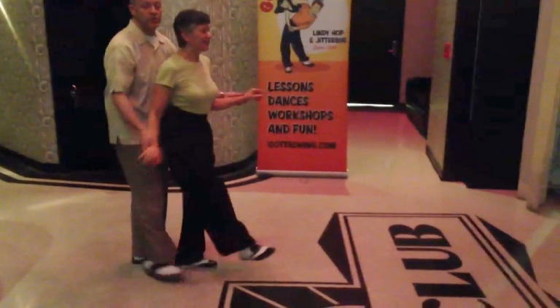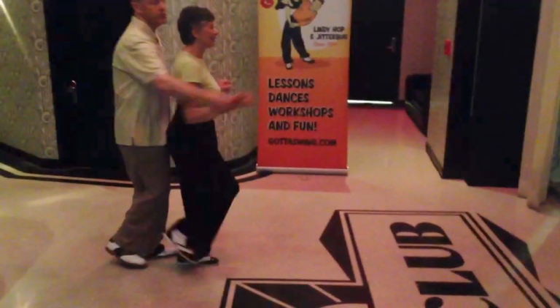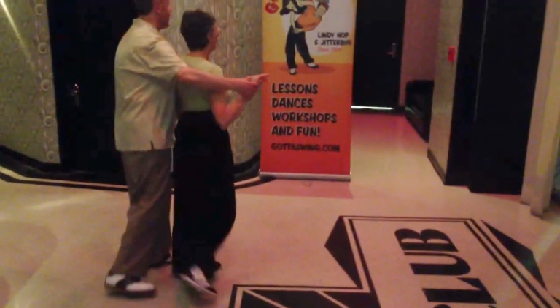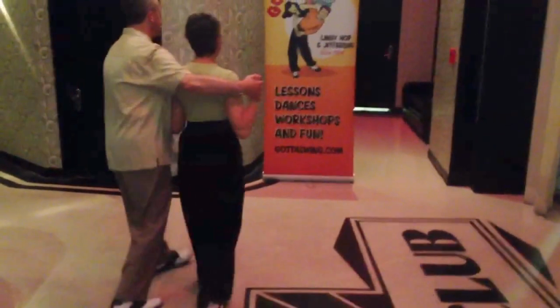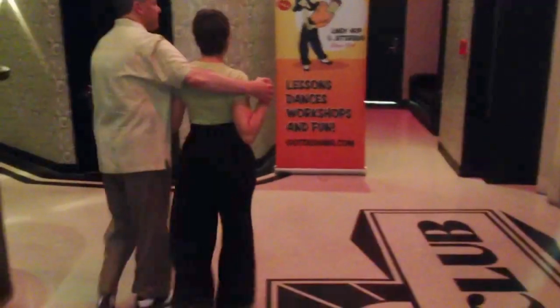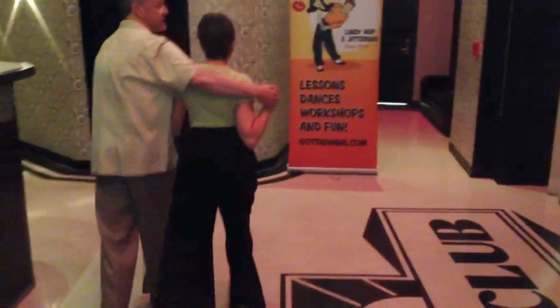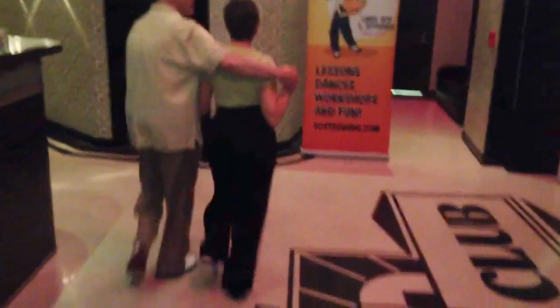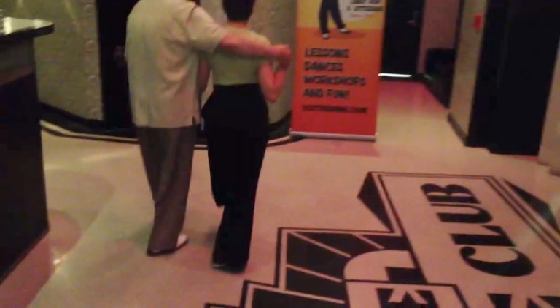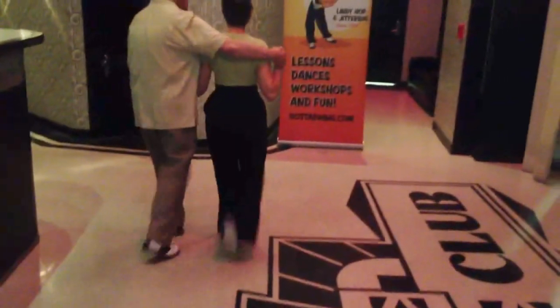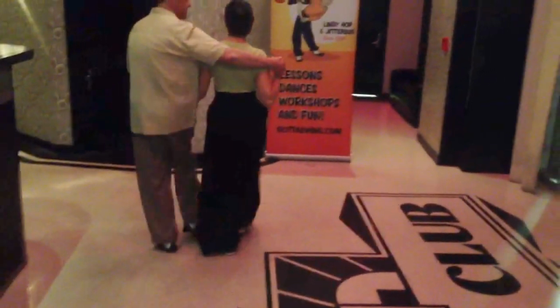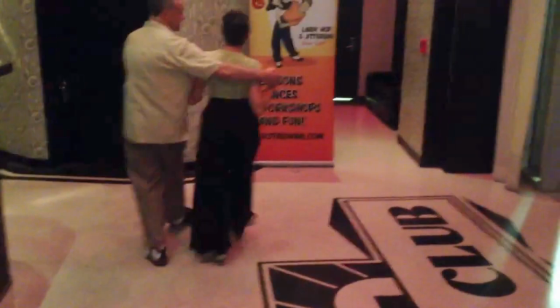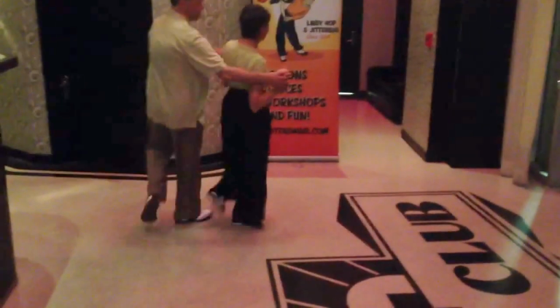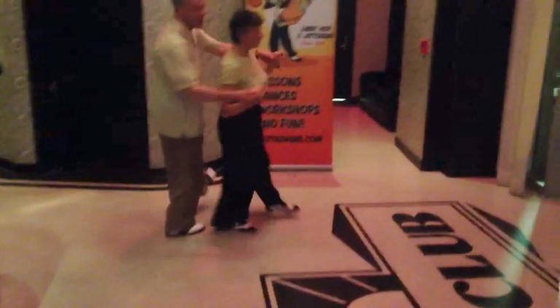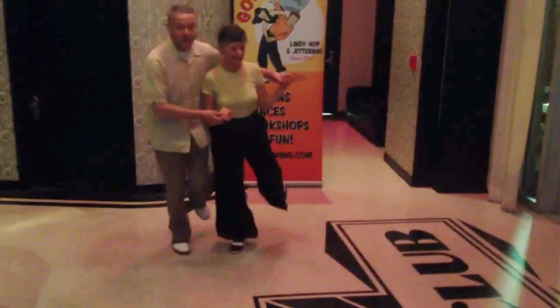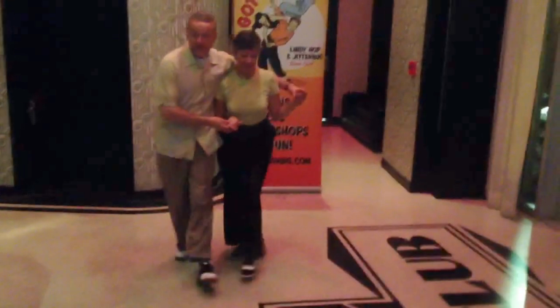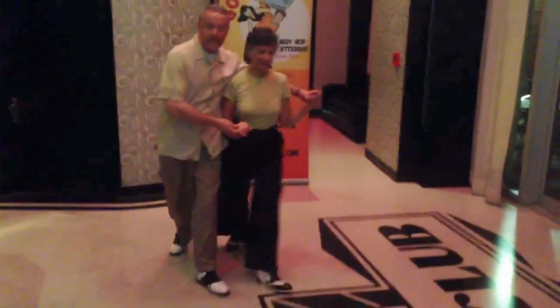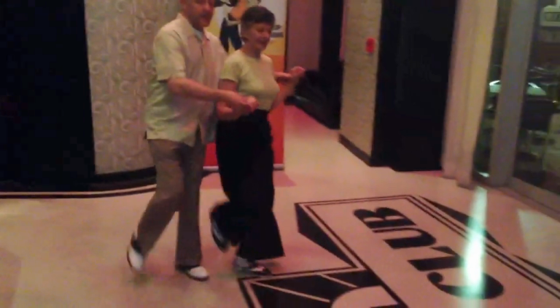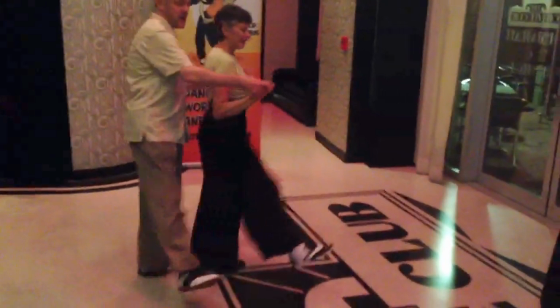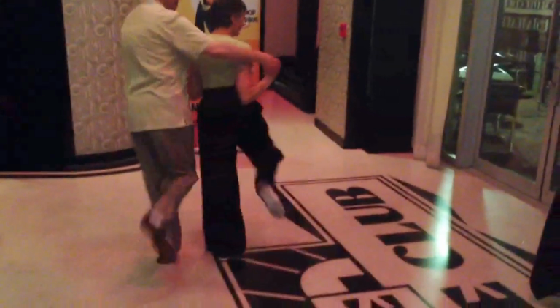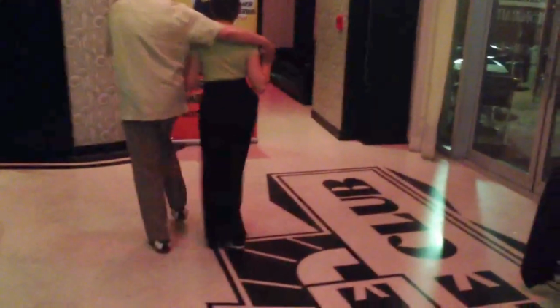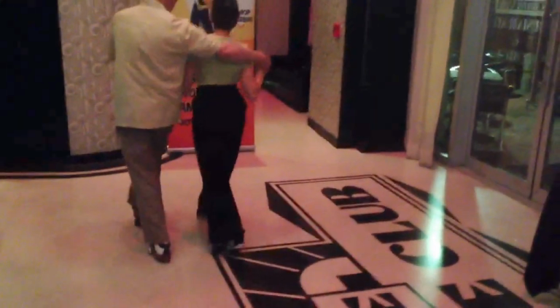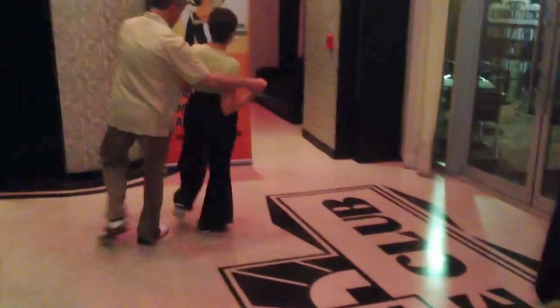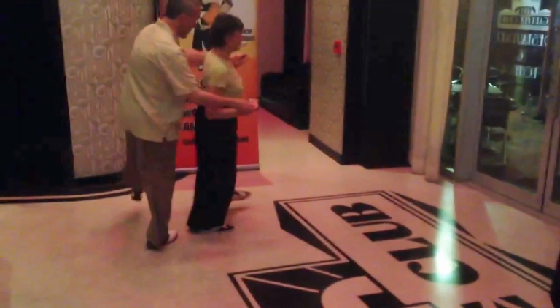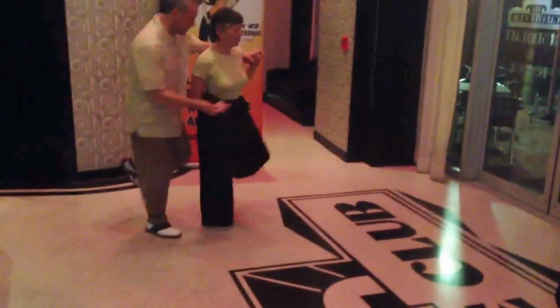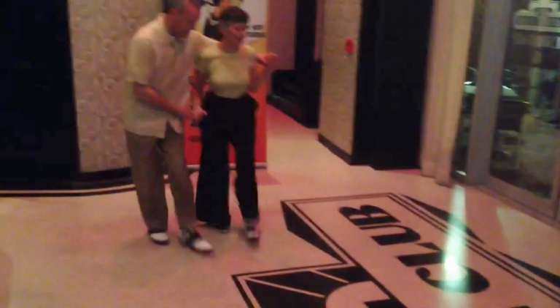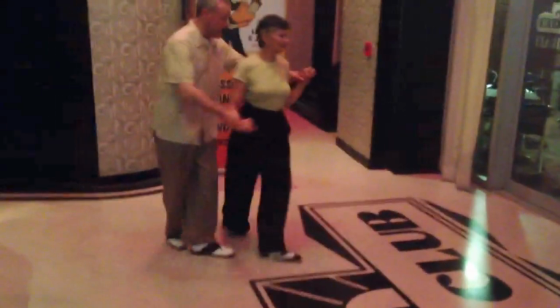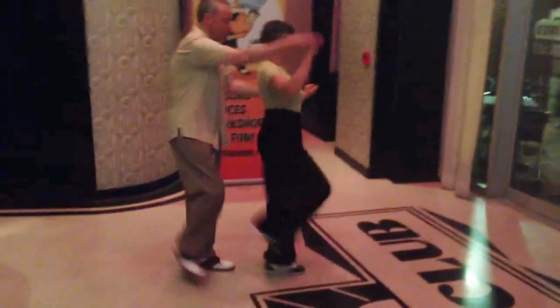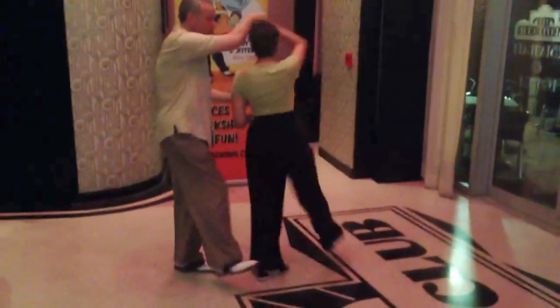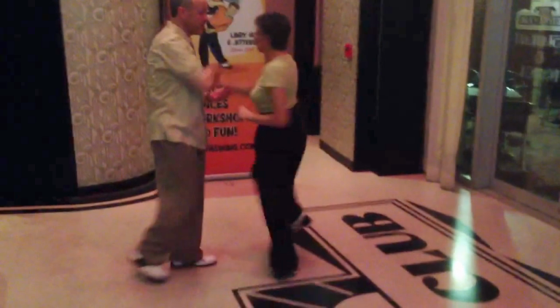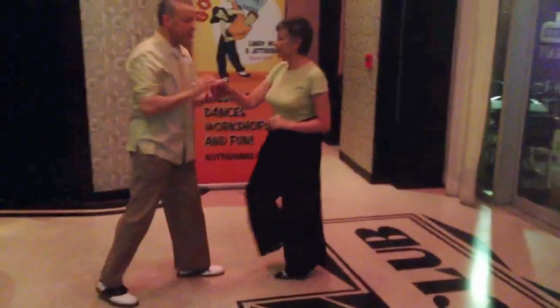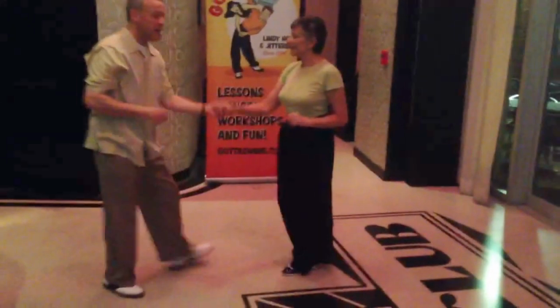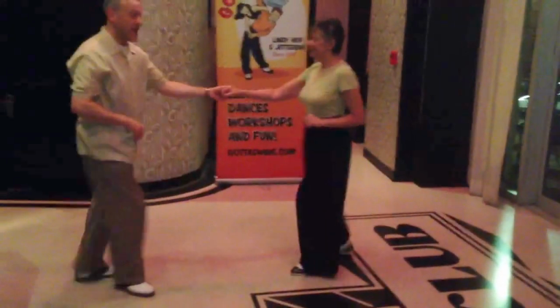Turn to the left. Rock step. Single step. Single step. Double step. Double step. Double step. Over and out.